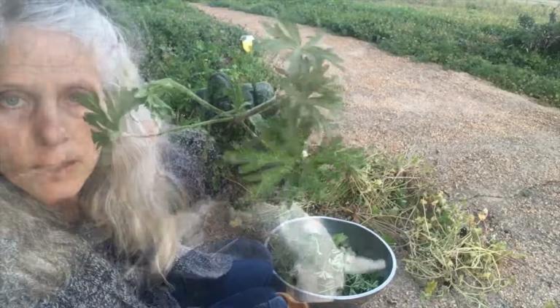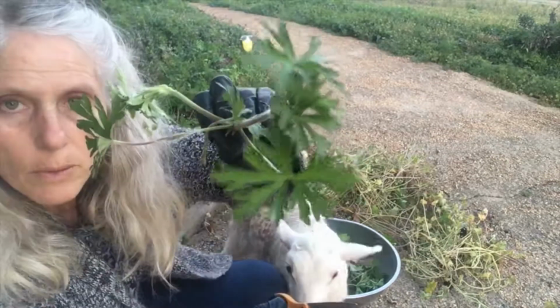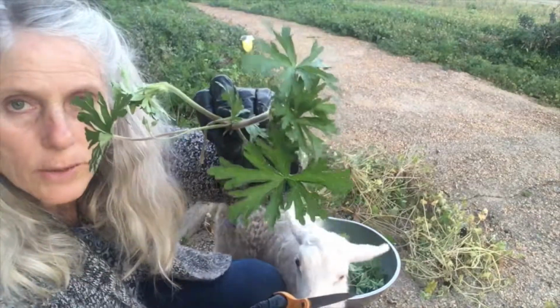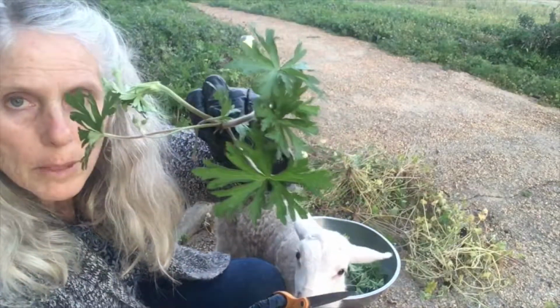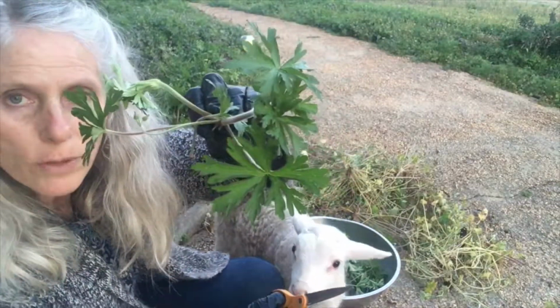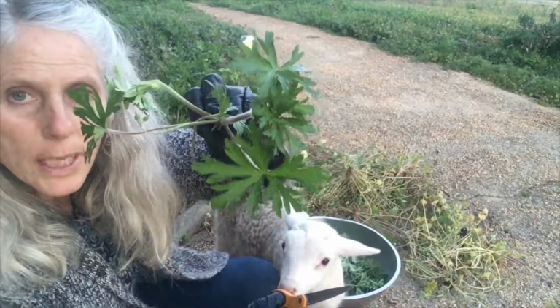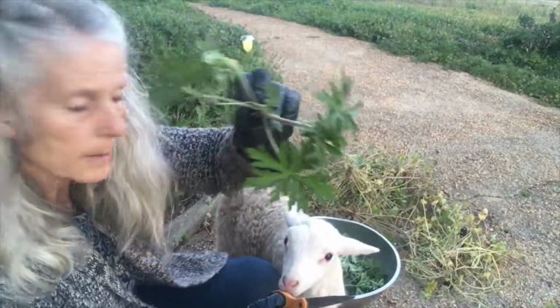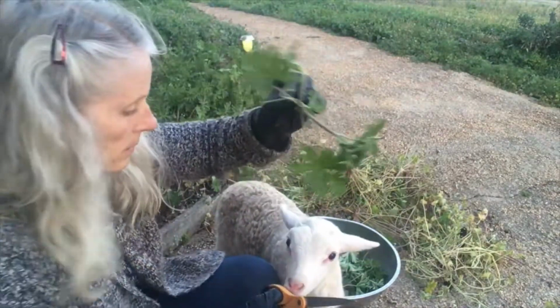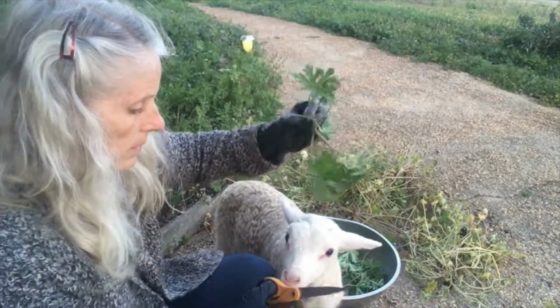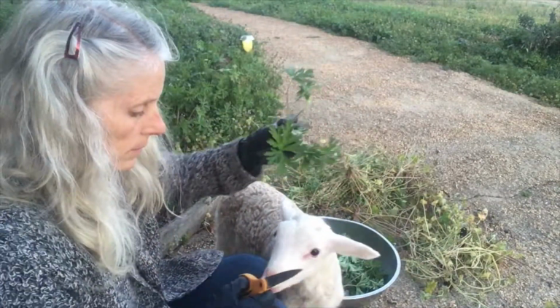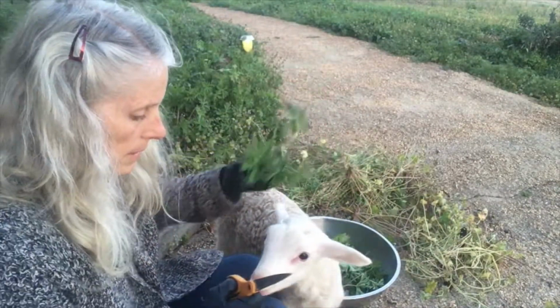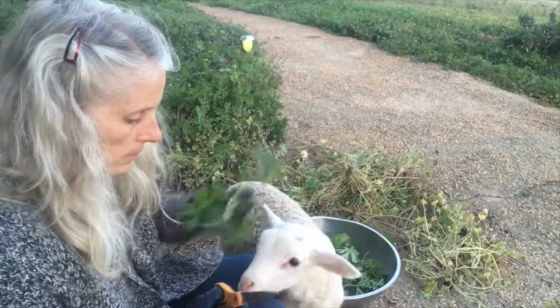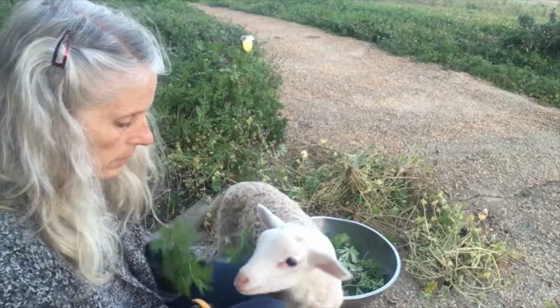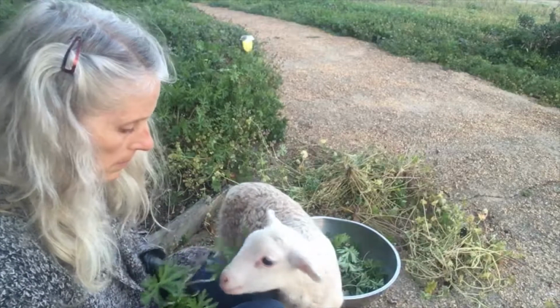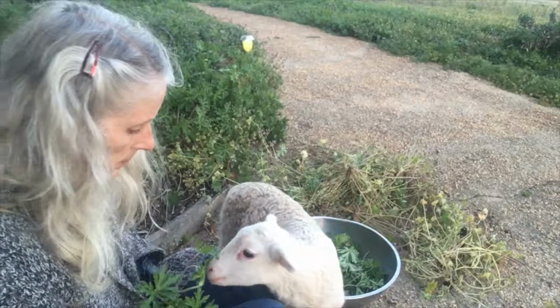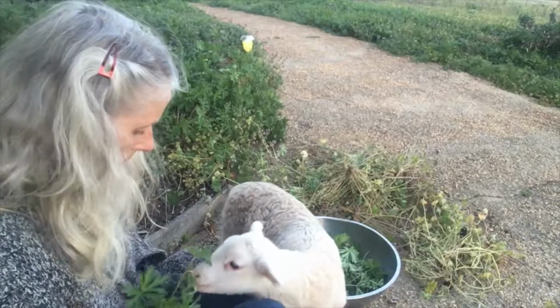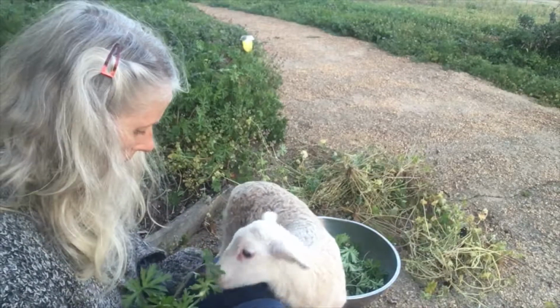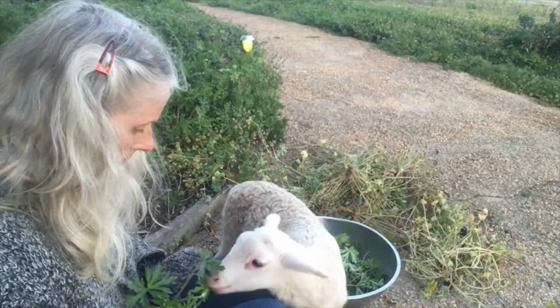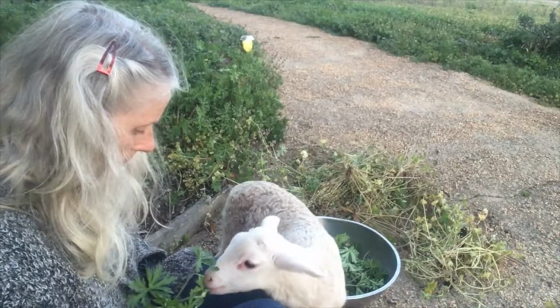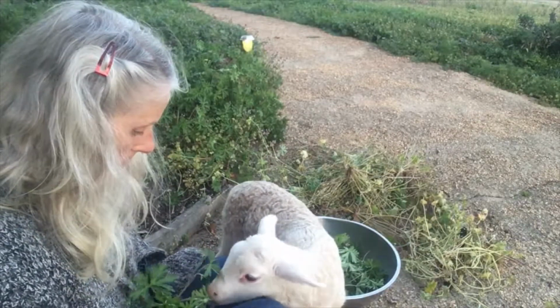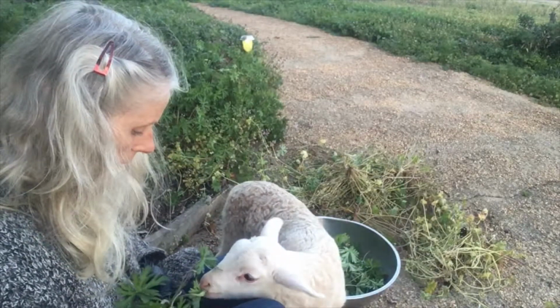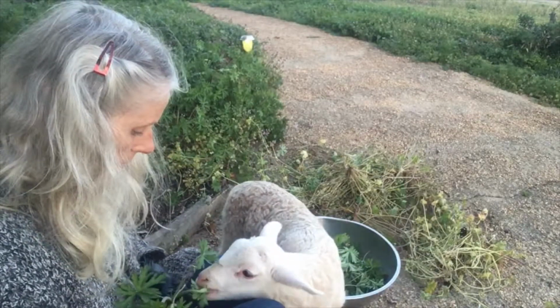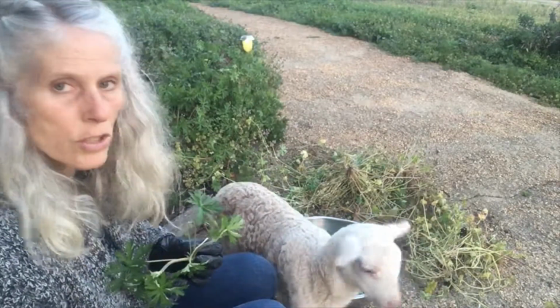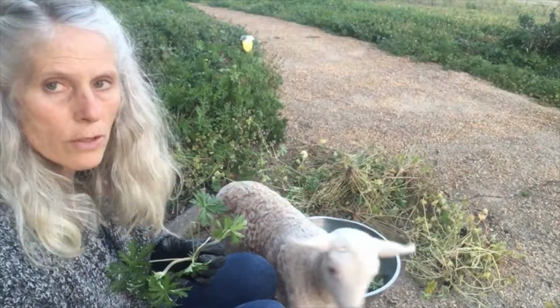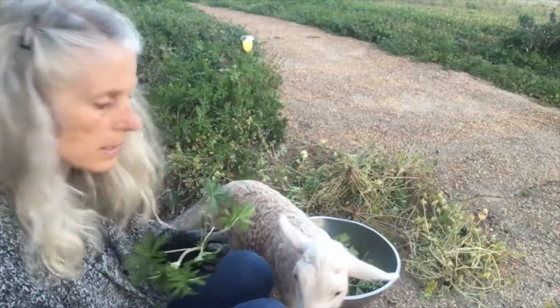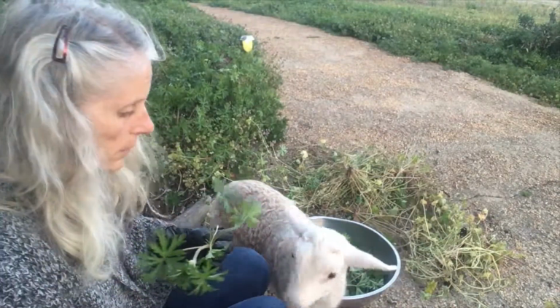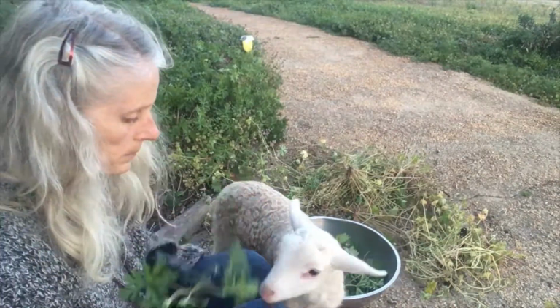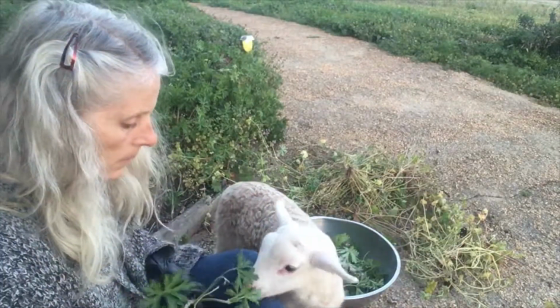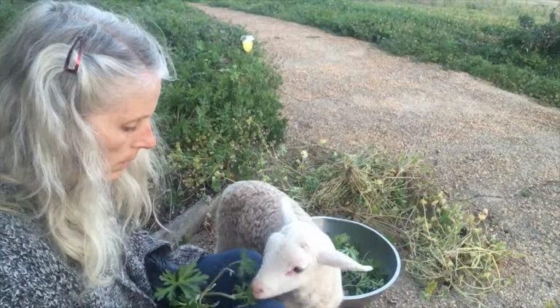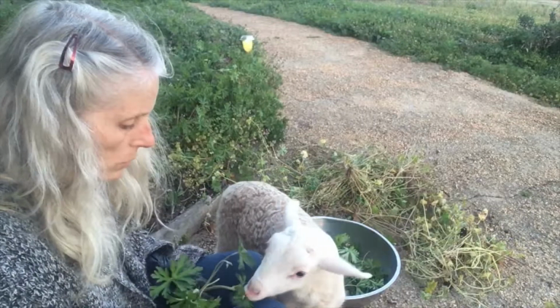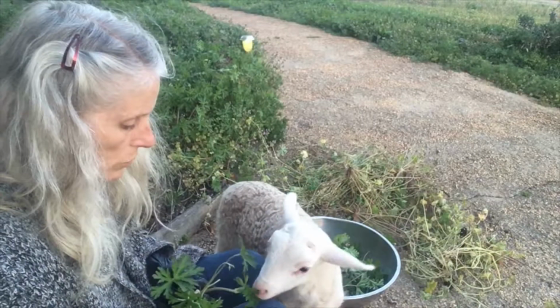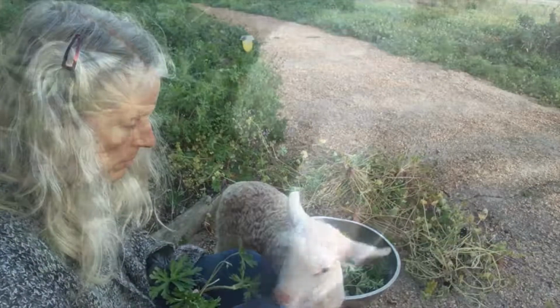That's what a wild geranium leaf looks like. You want some? Do you like it? She's just starting to eat a little bit, but she mostly drinks milk.